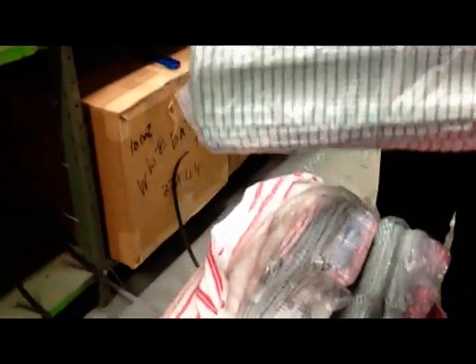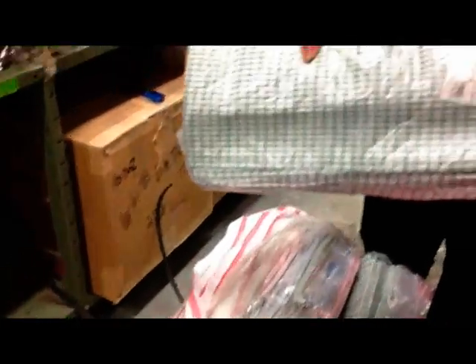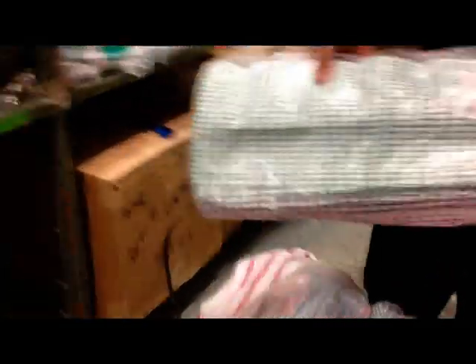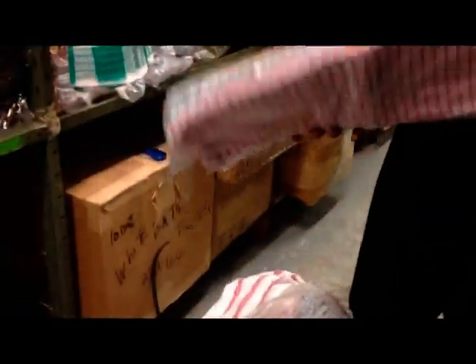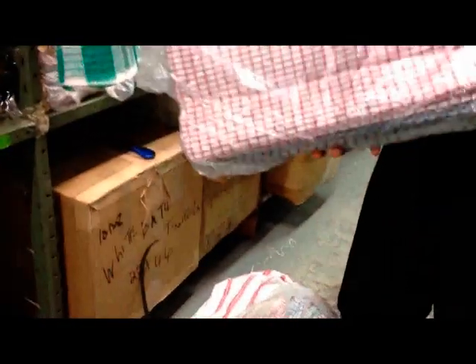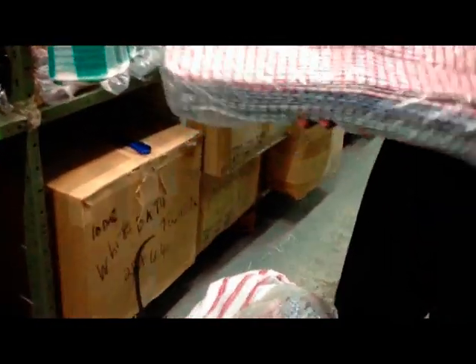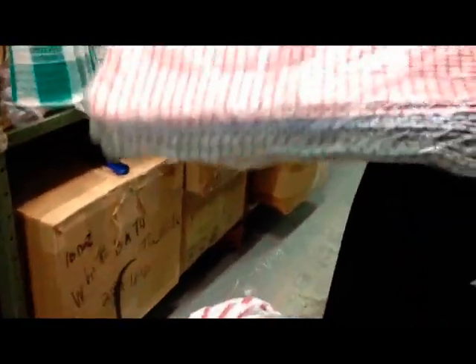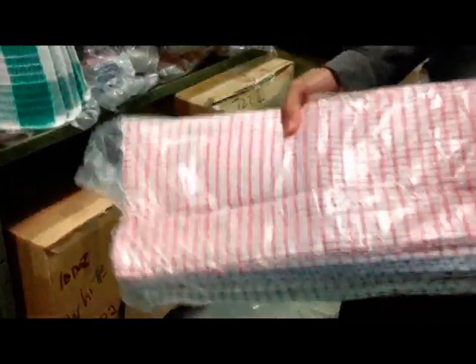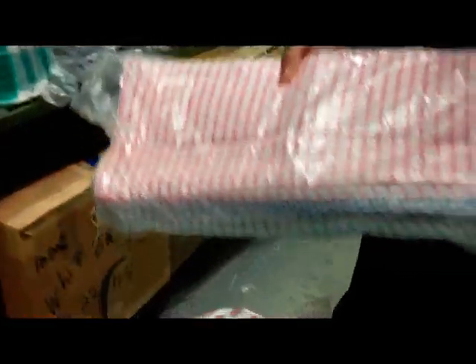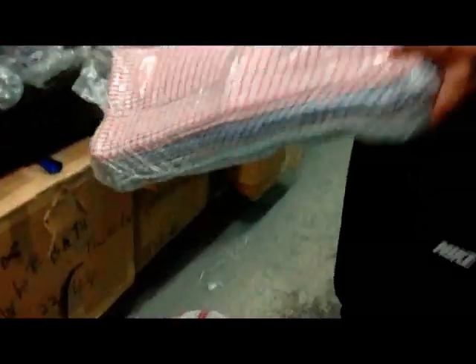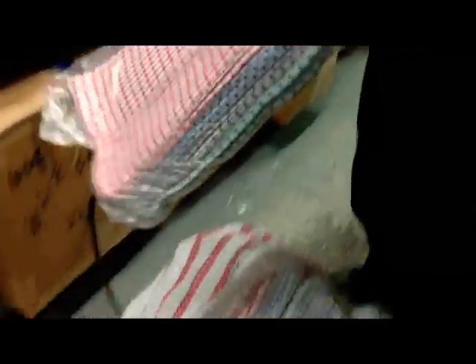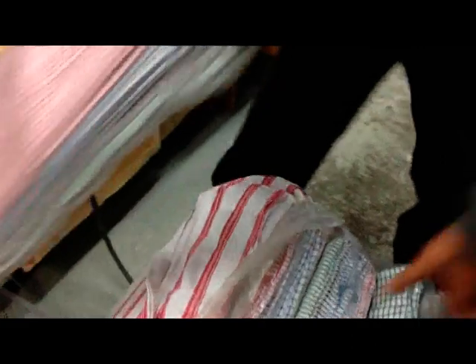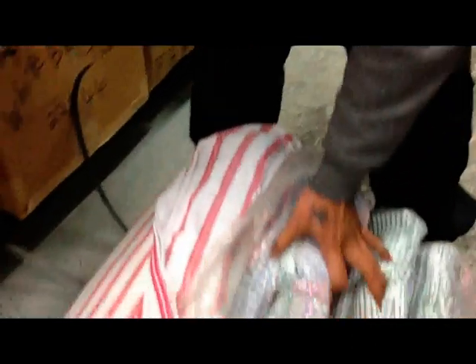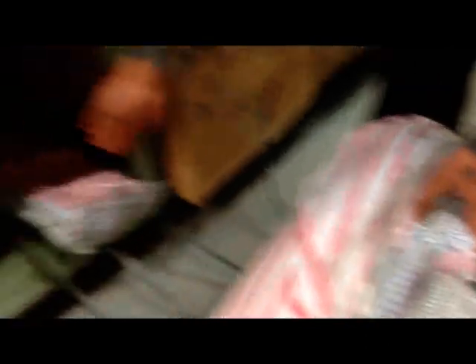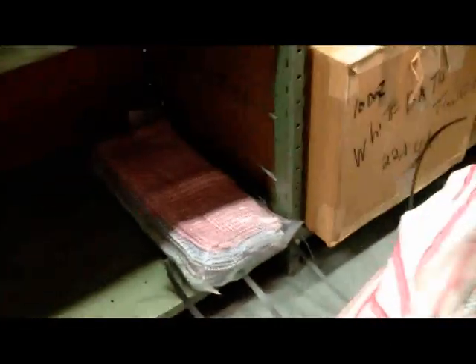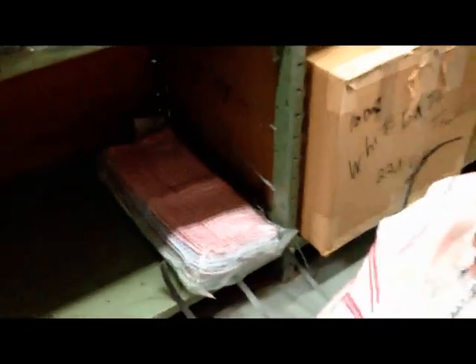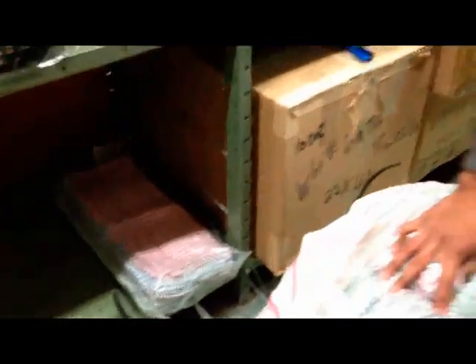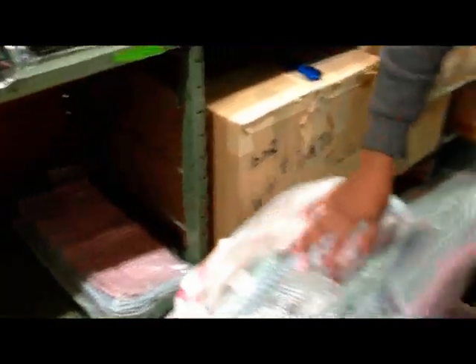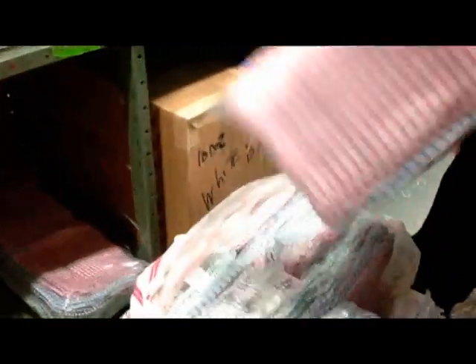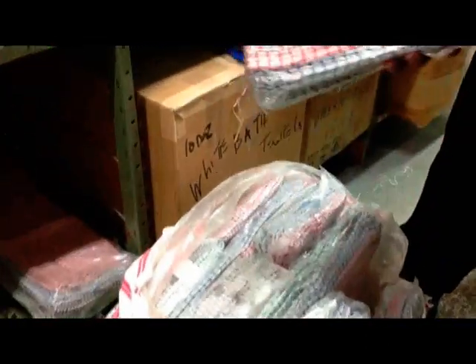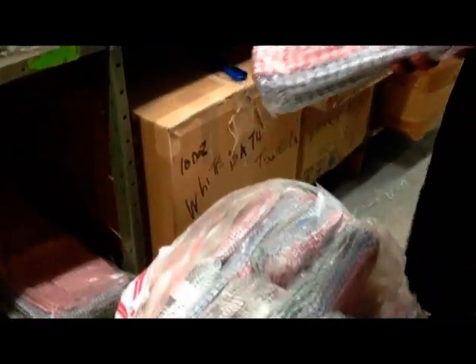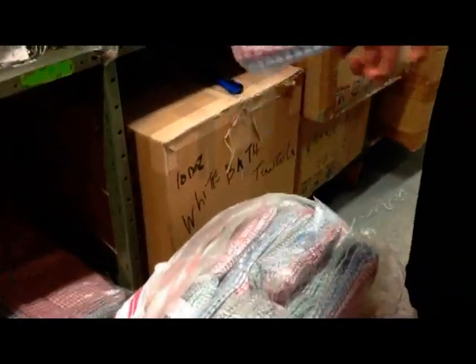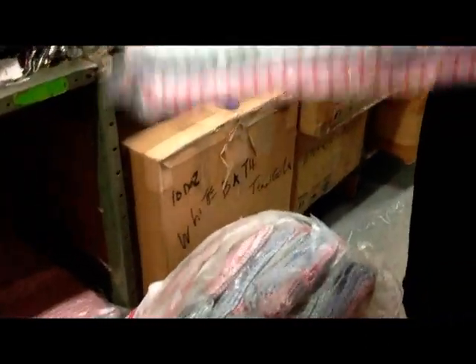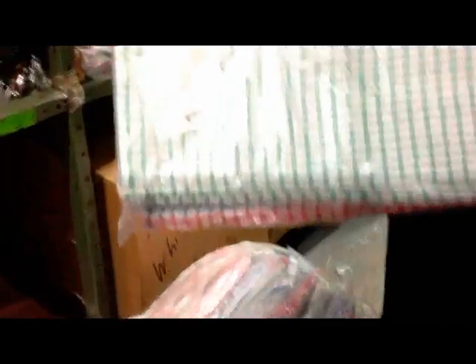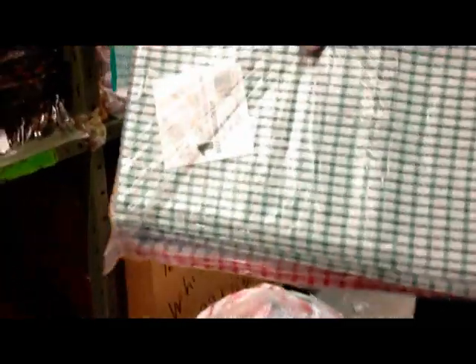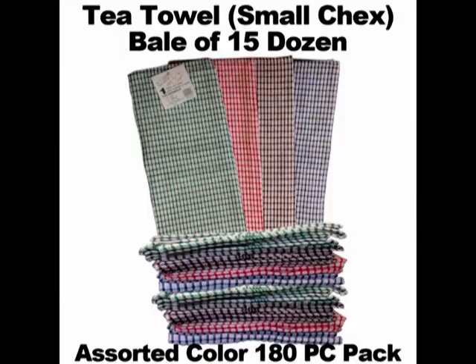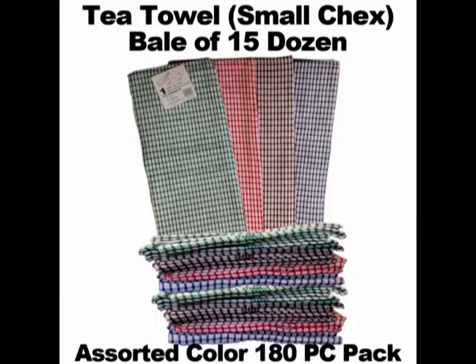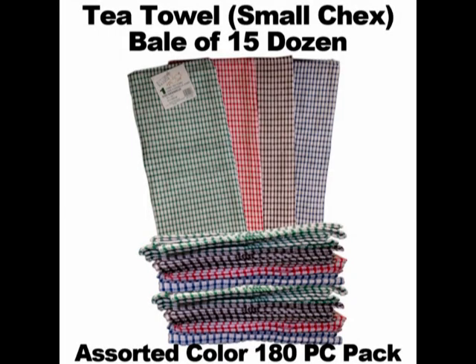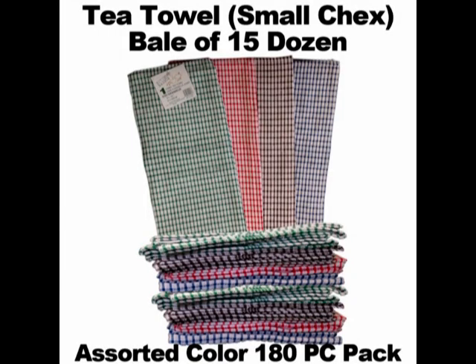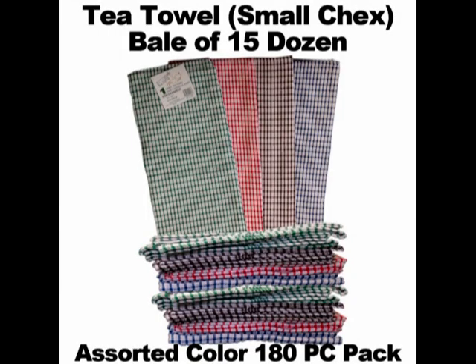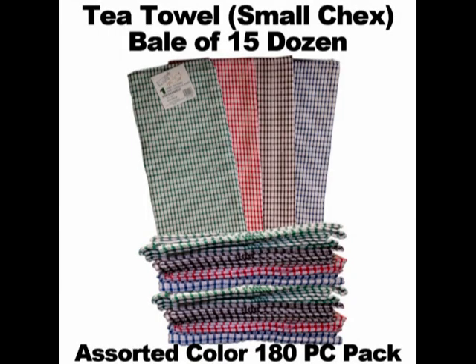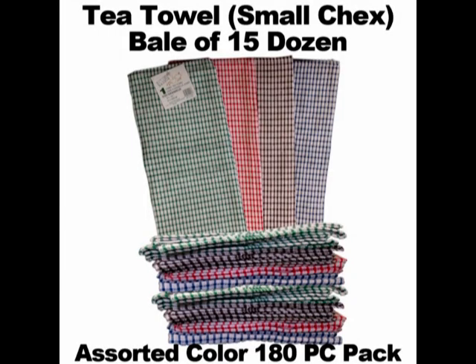They are sewn on all four sides for durability. The waffle weave and cotton makes it super absorbent. They are available by the dozen or by the bale. Excellent for industrial, commercial and residential settings.